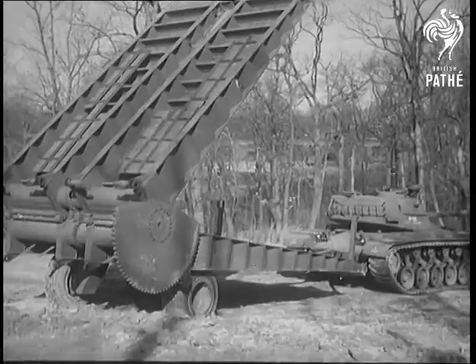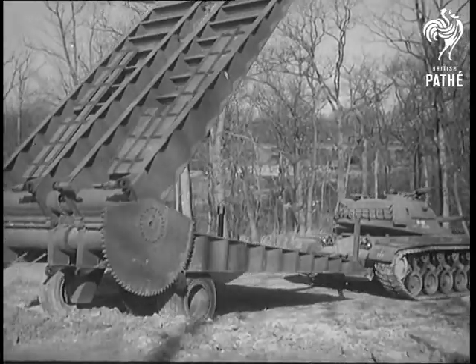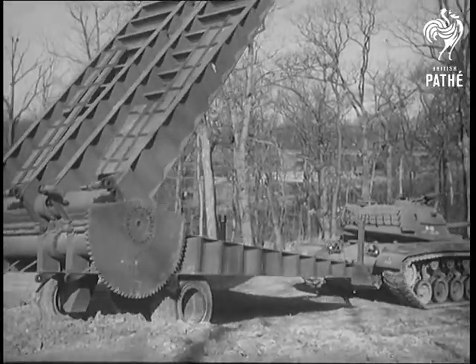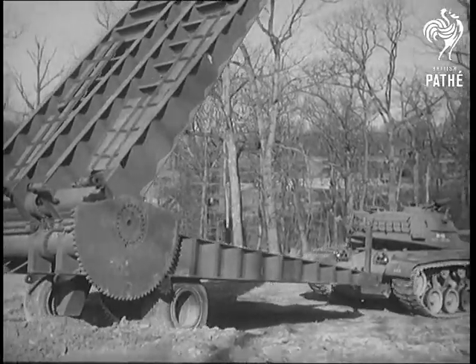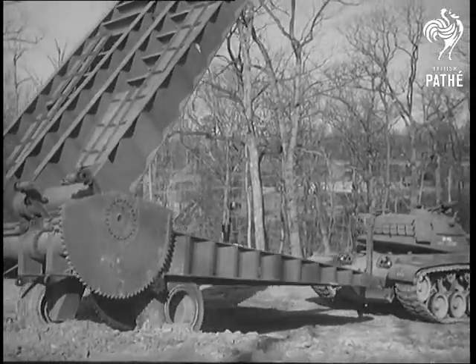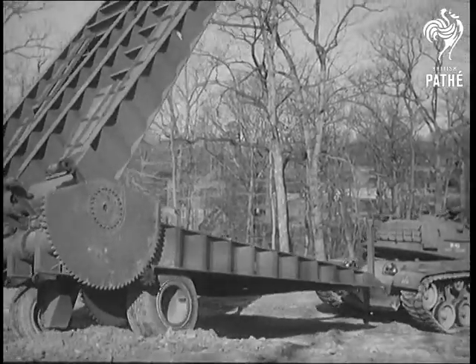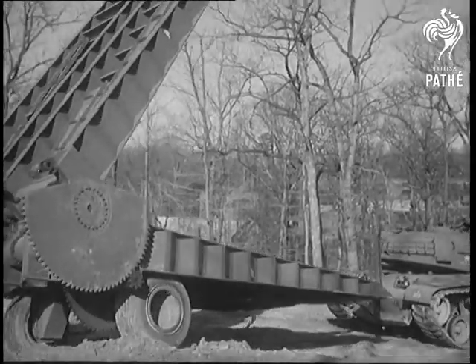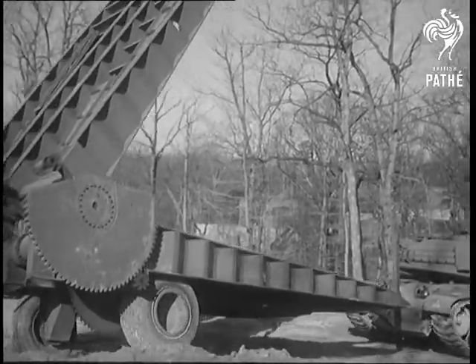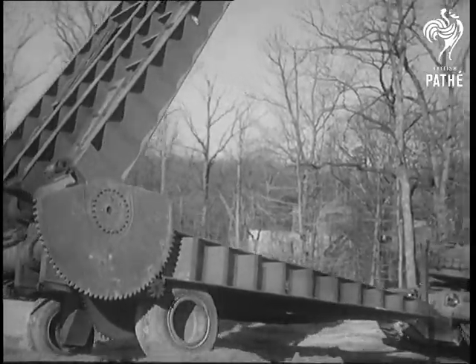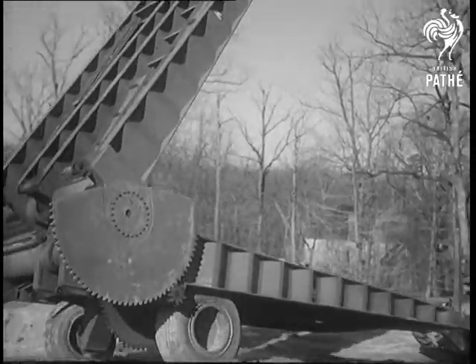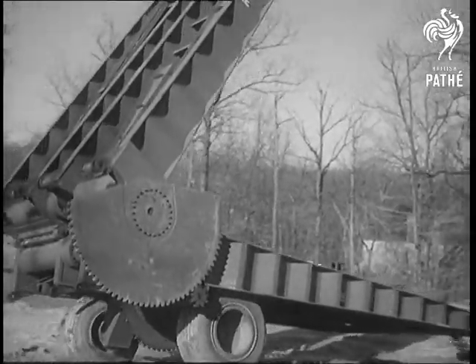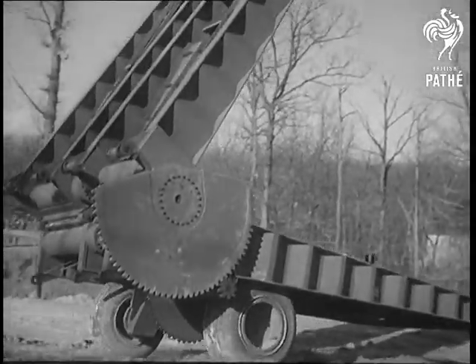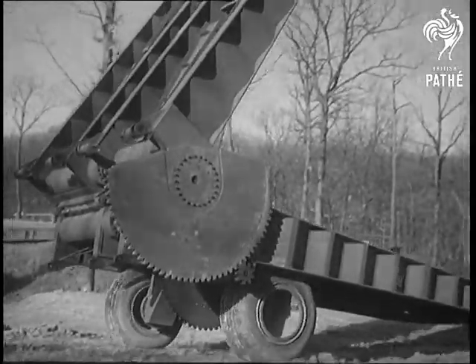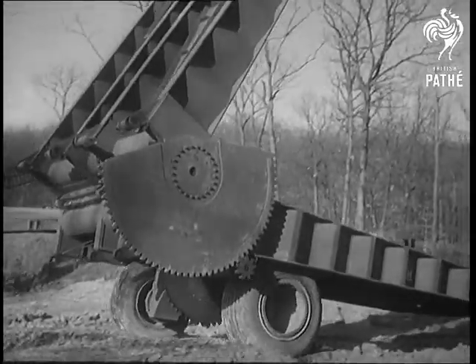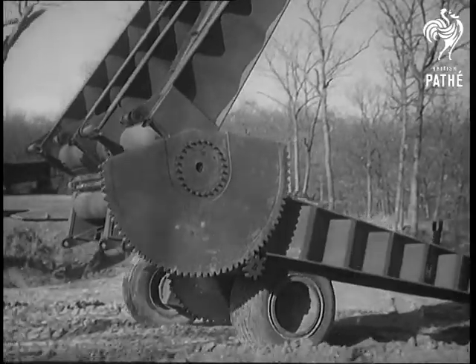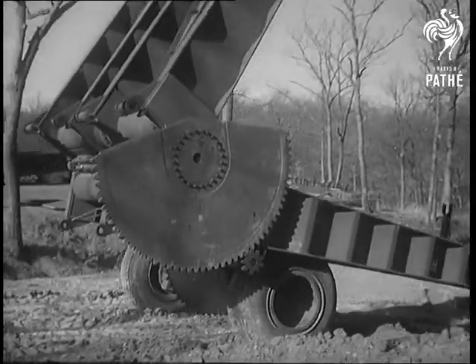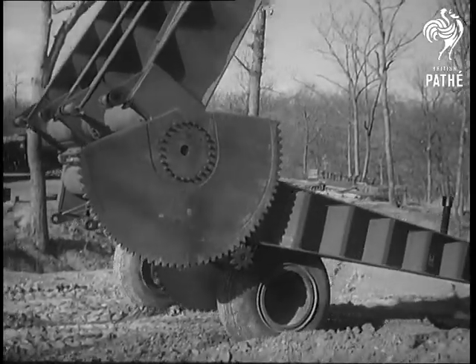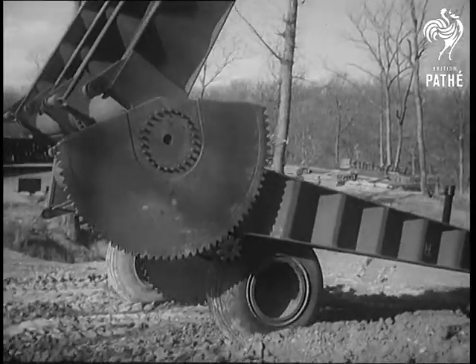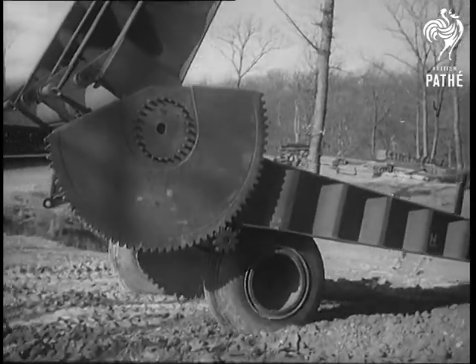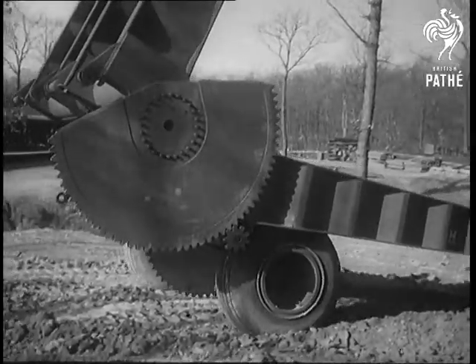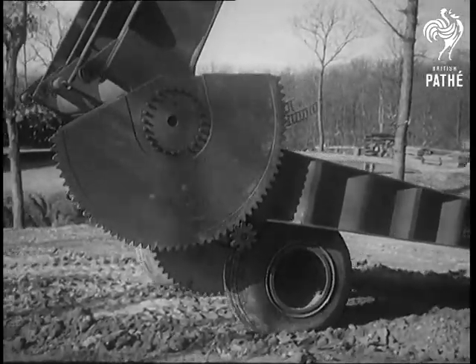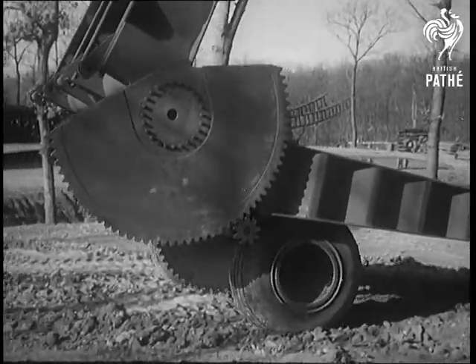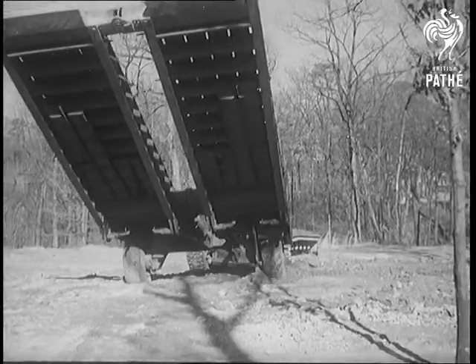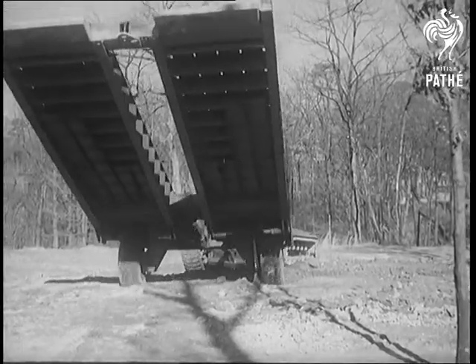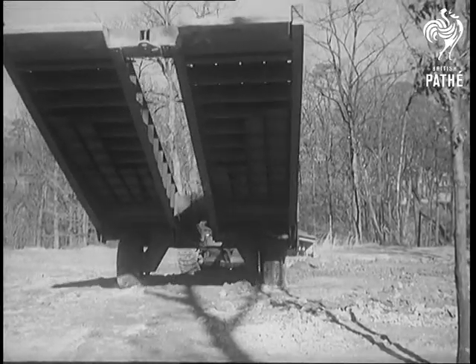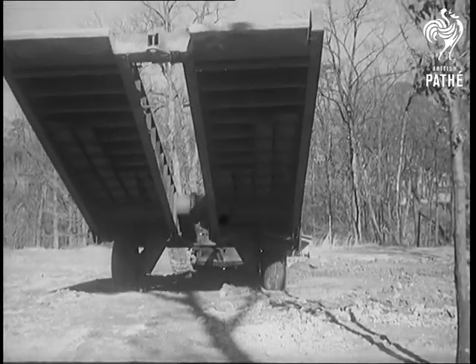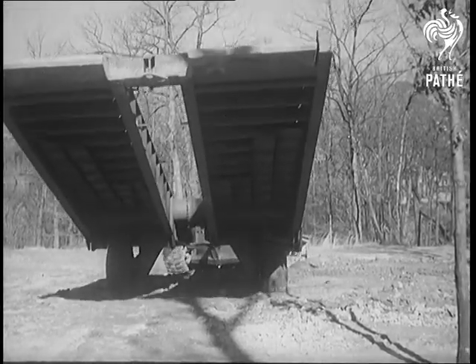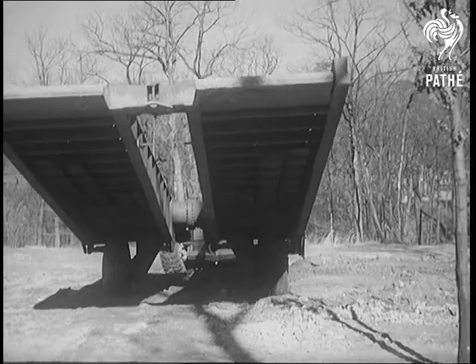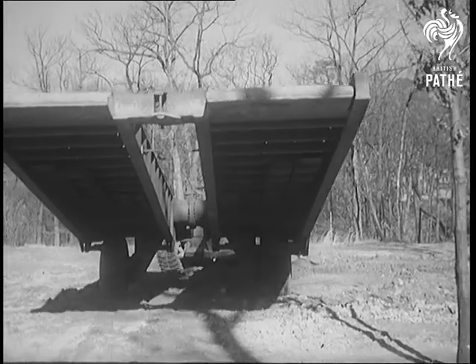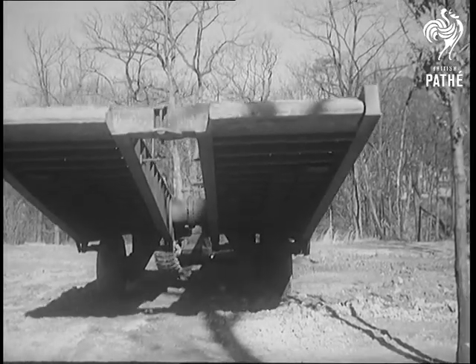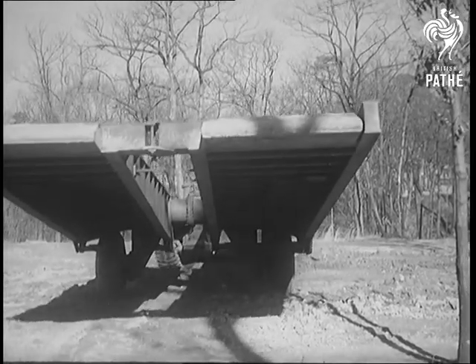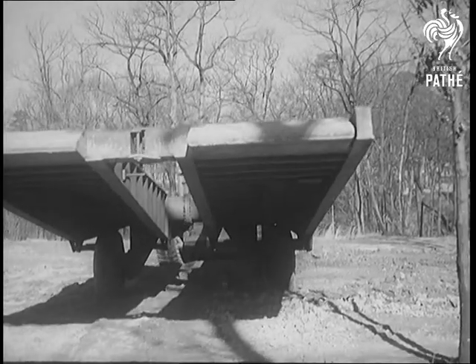When it nears the stream or ravine, big gears start to unfold it. The bridge unfolds while the tank continues to push it forward. The entire operation from folded metal to unfolded bridge takes only about 10 minutes.